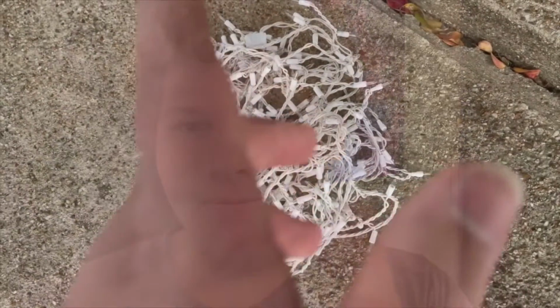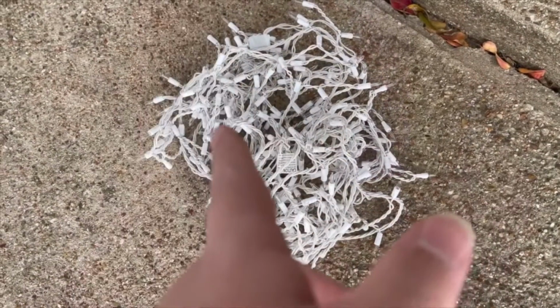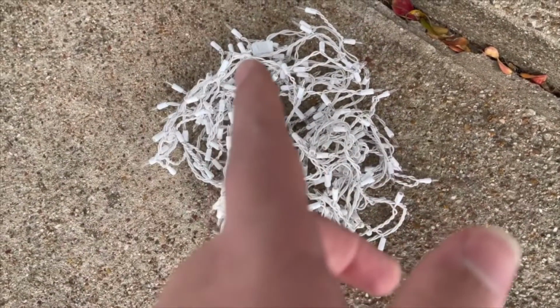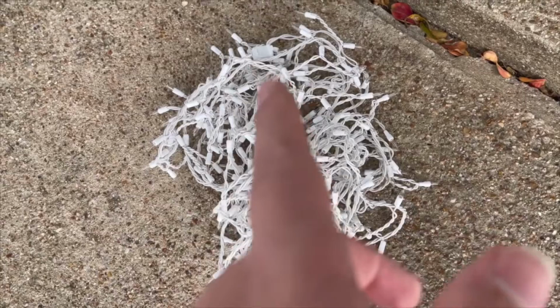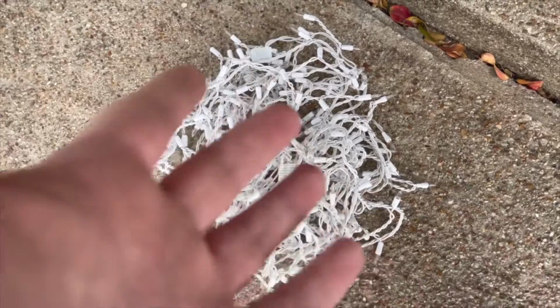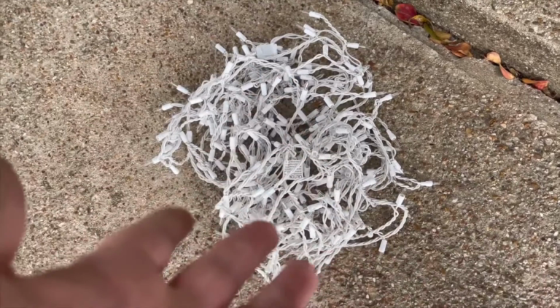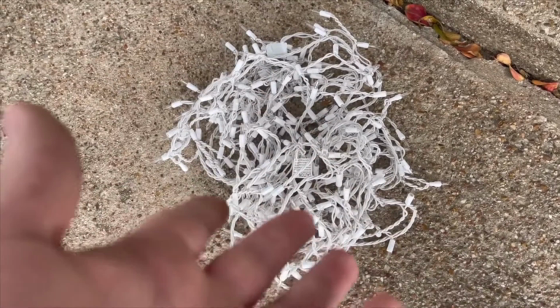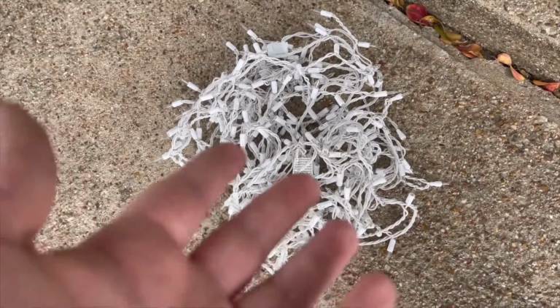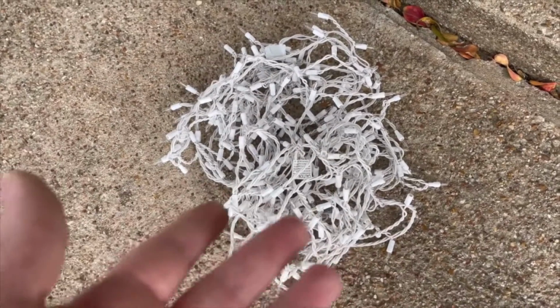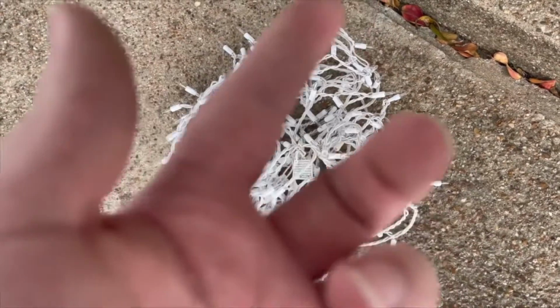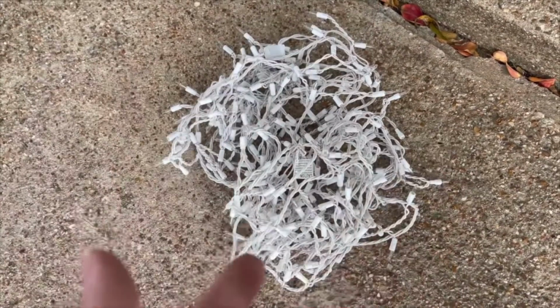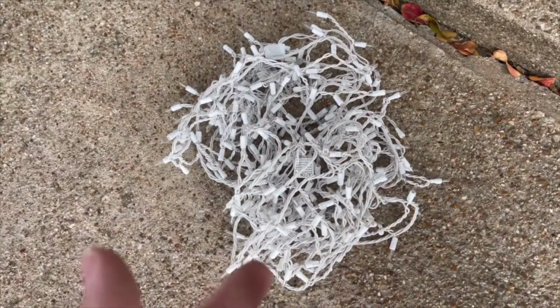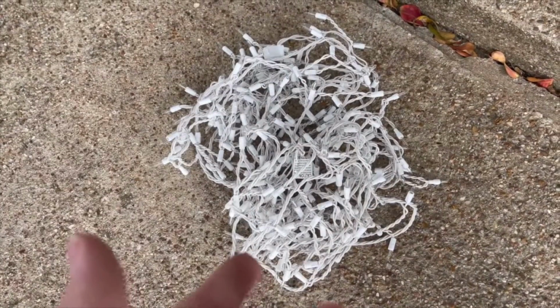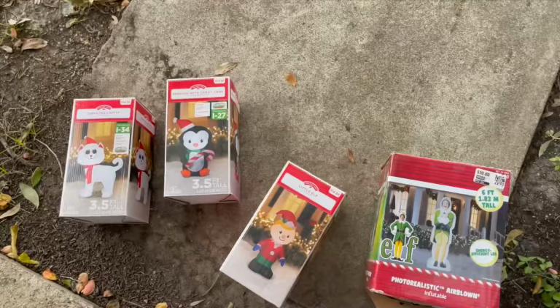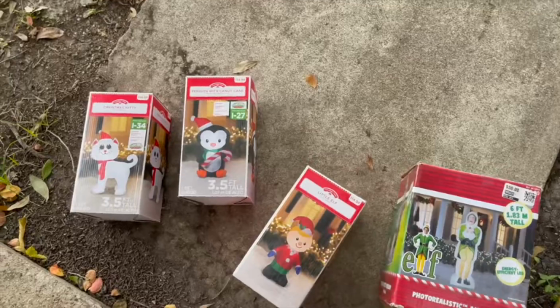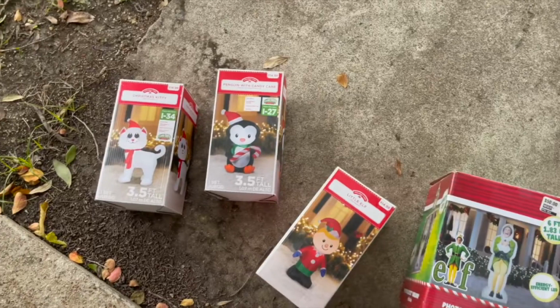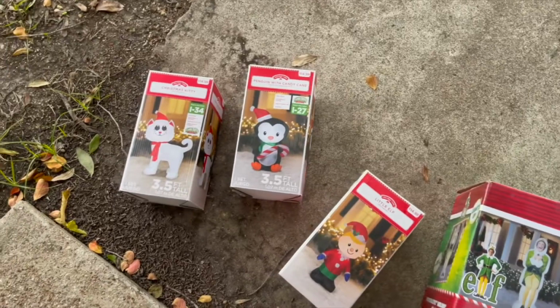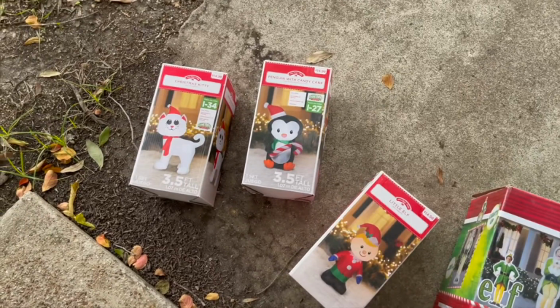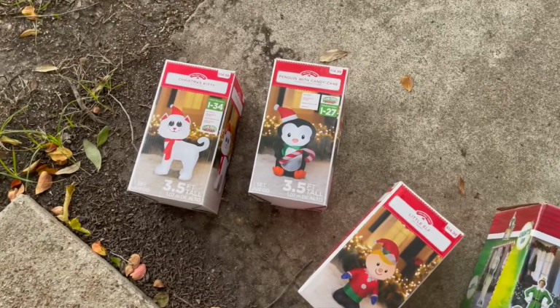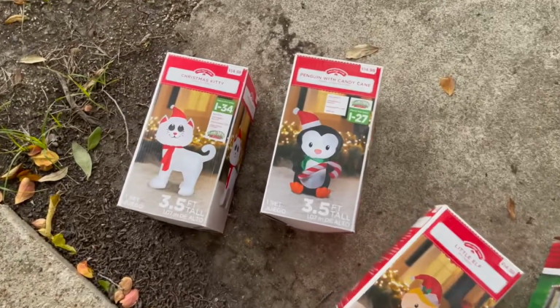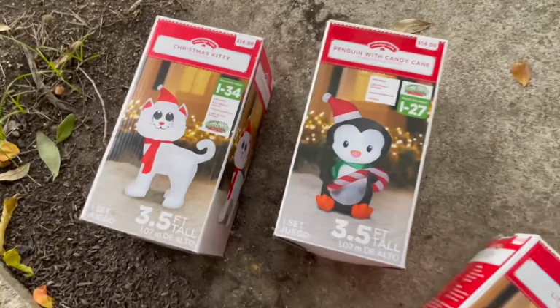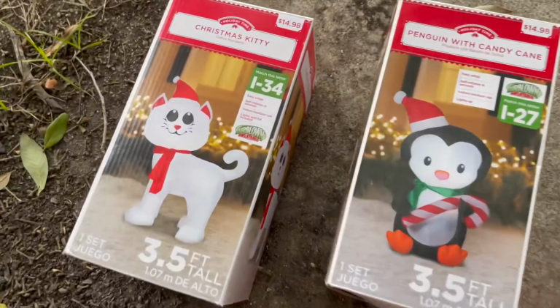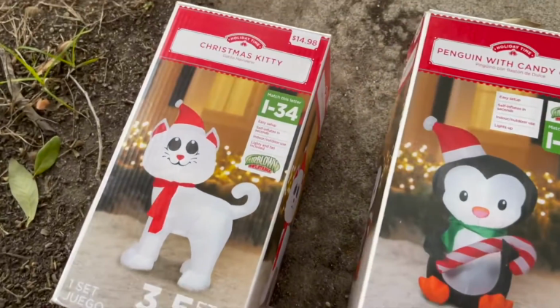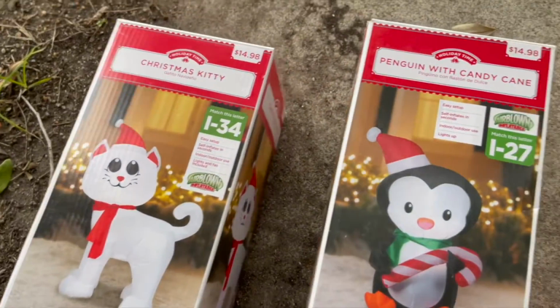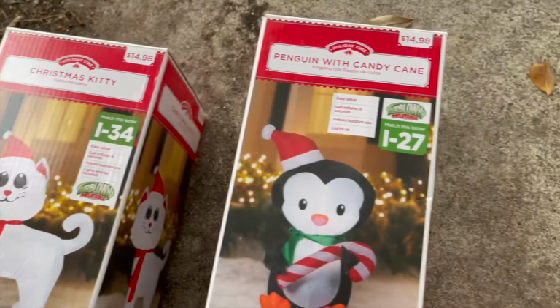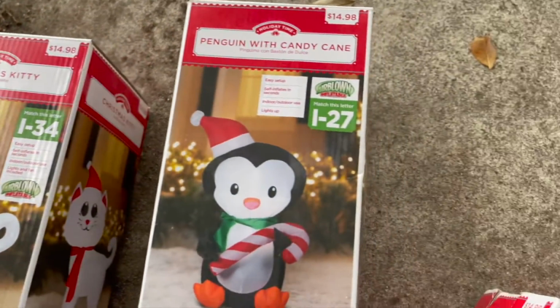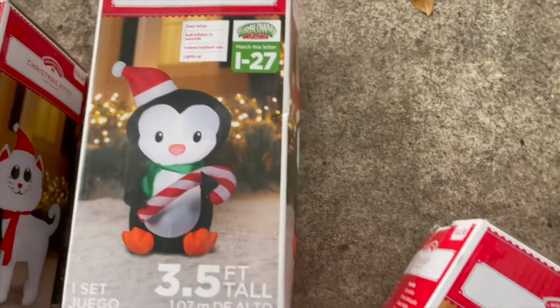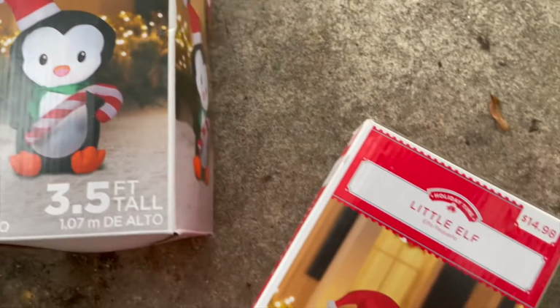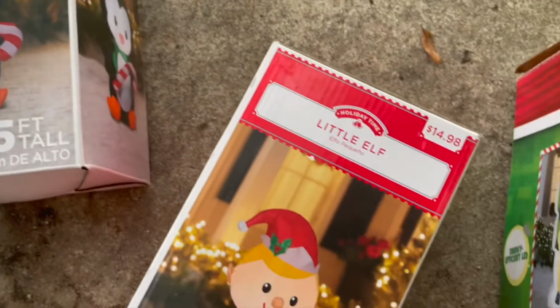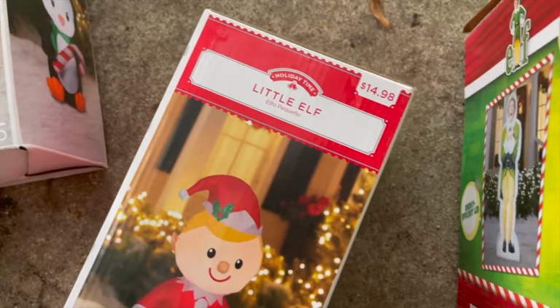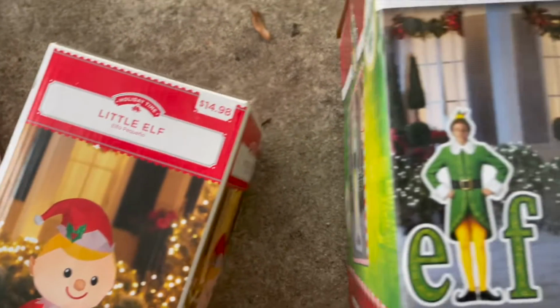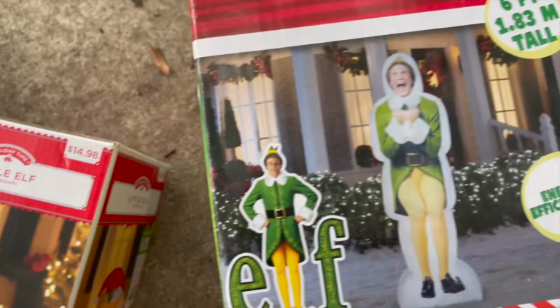Okay guys, I got these icicle lights right here and basically what I'm going to do is put them up around the porch. I also have these Christmas inflatable boards right here — I'm going to put these up in the yard. Comment down below which one is your favorite.